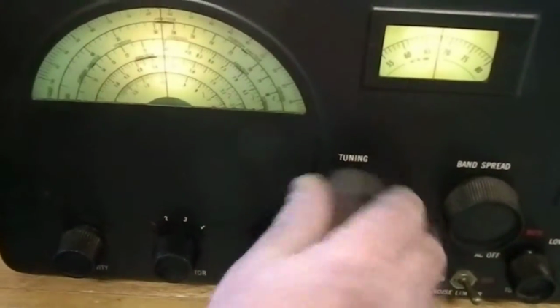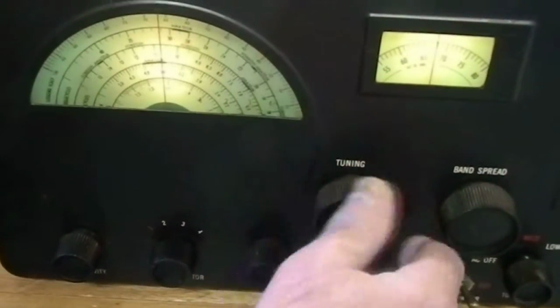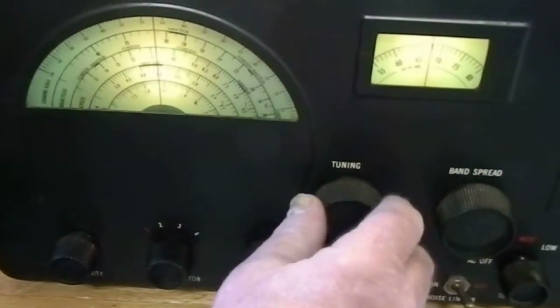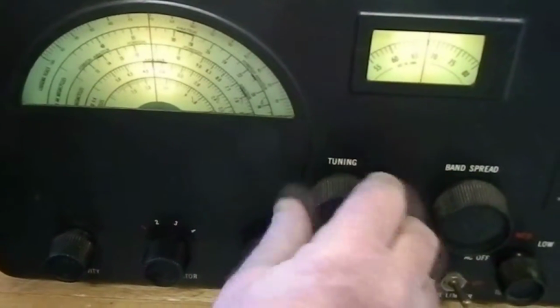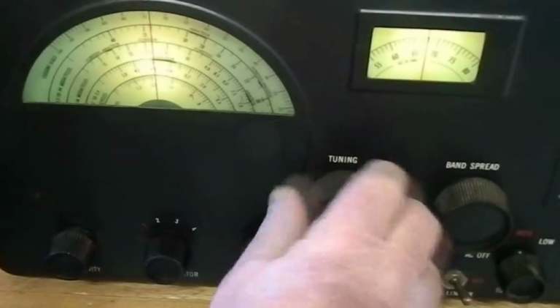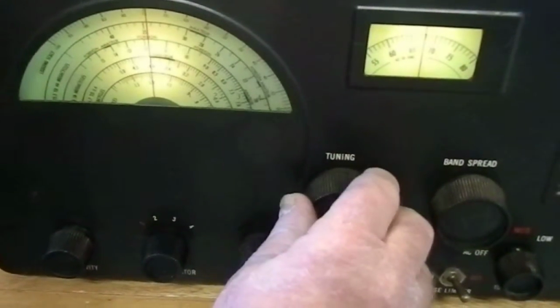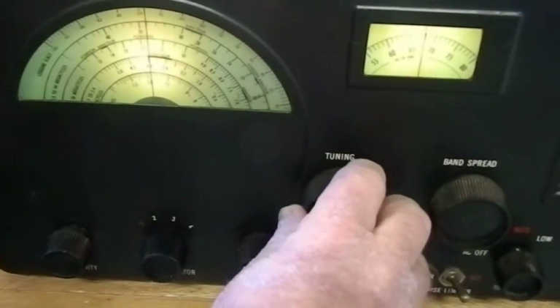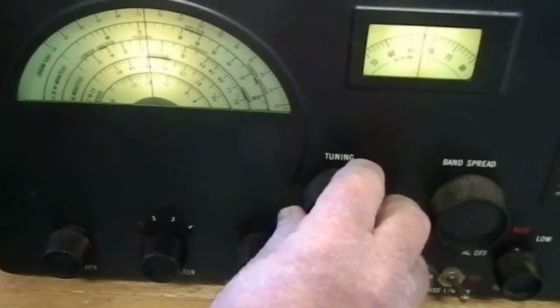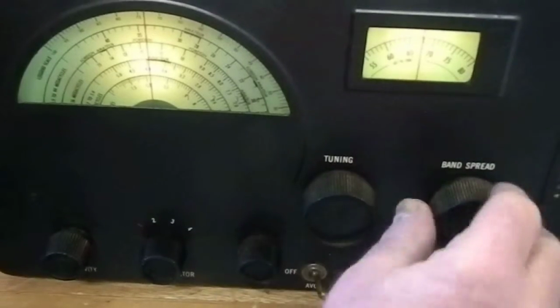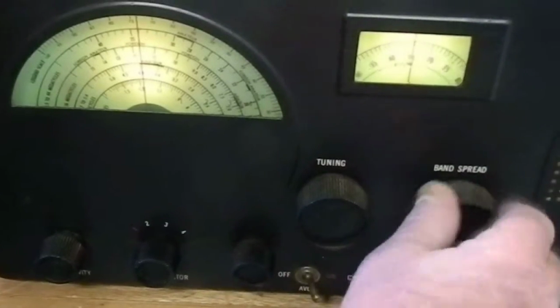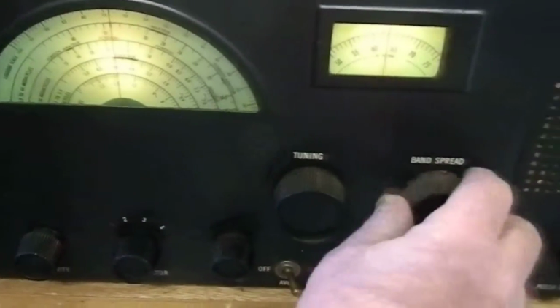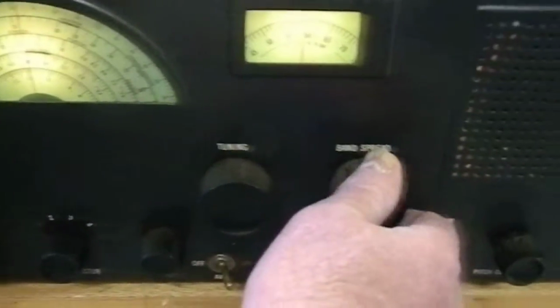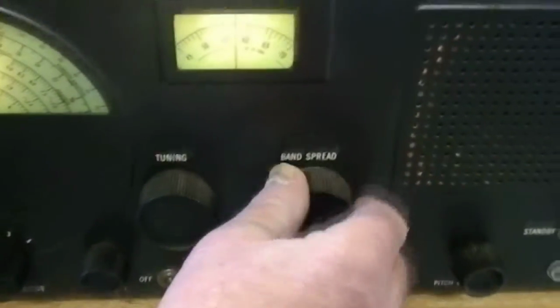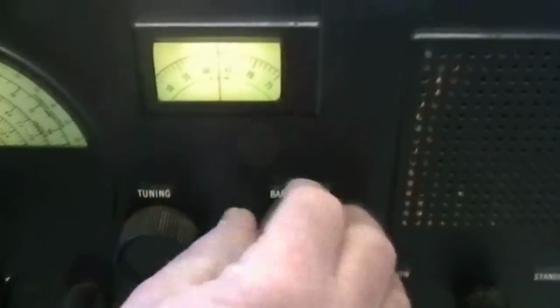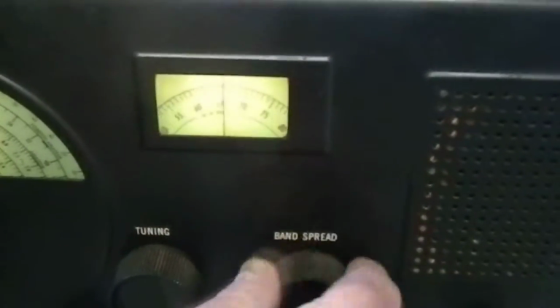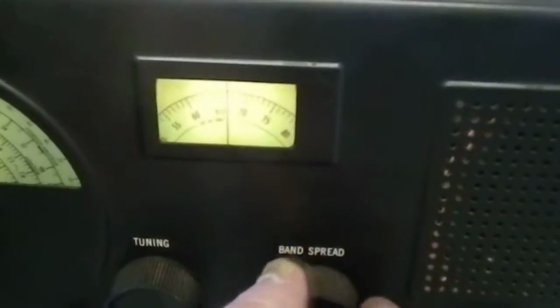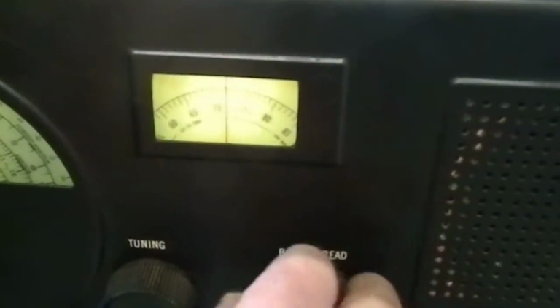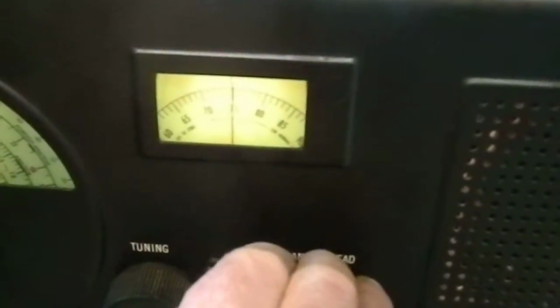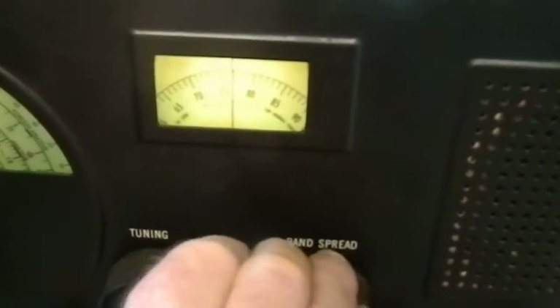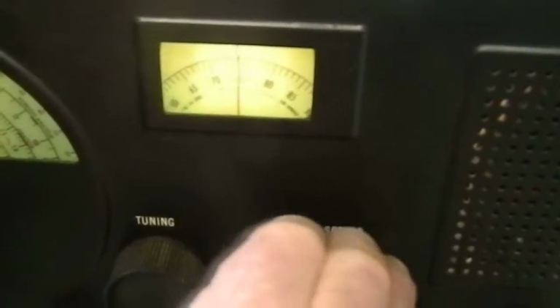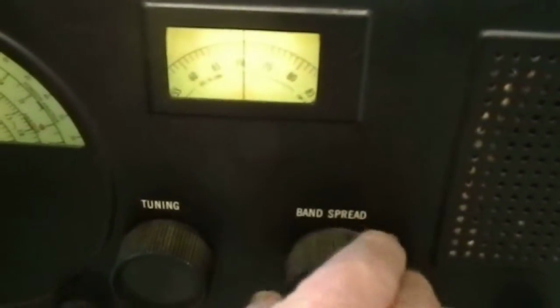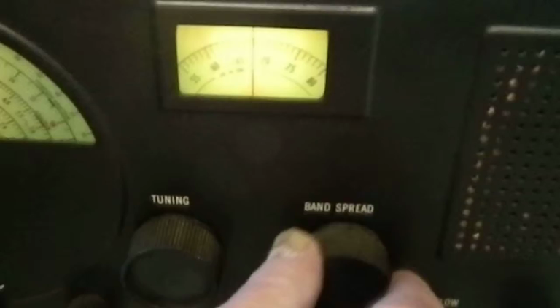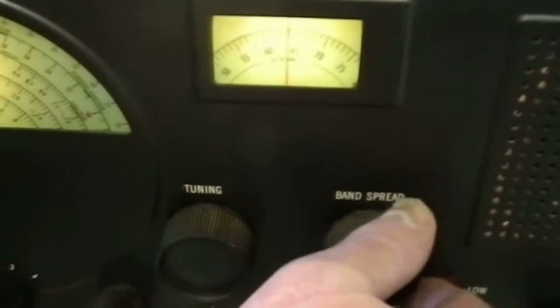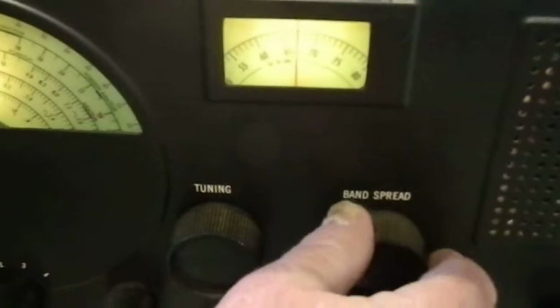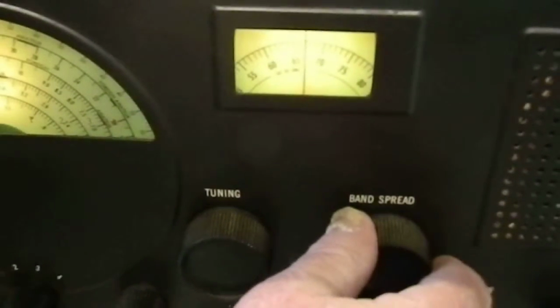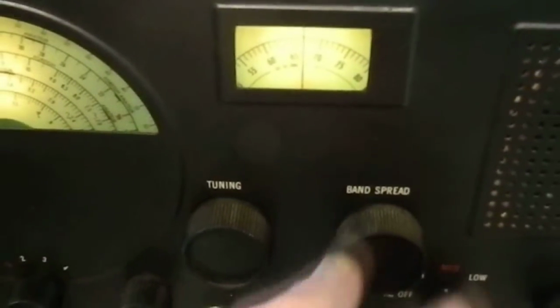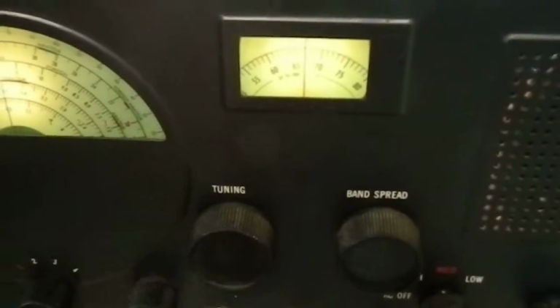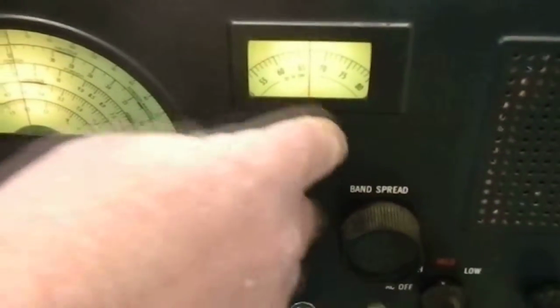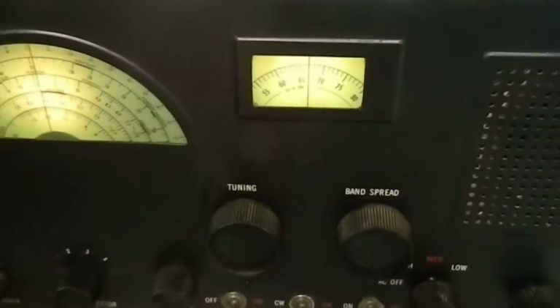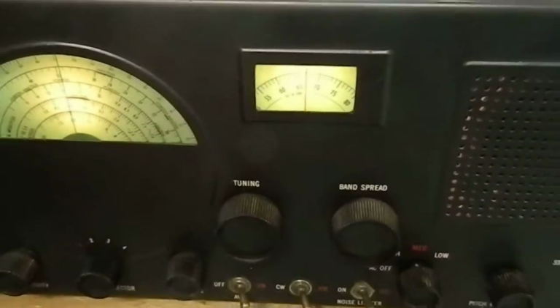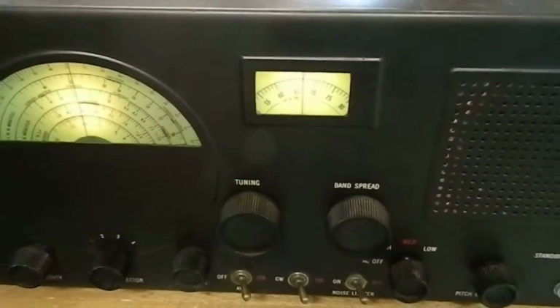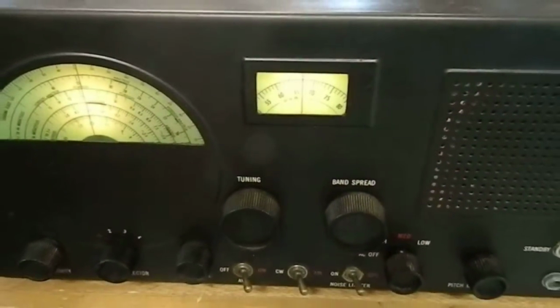Also, the band spread here works — it fine-tunes the station. It's unusual for these to work on AM, but this one does.